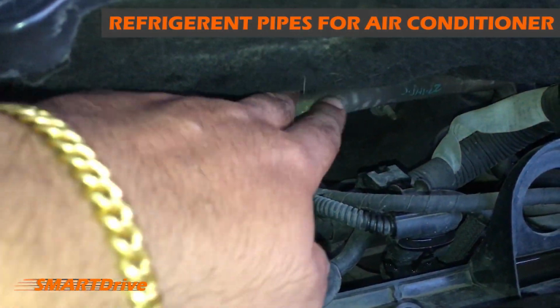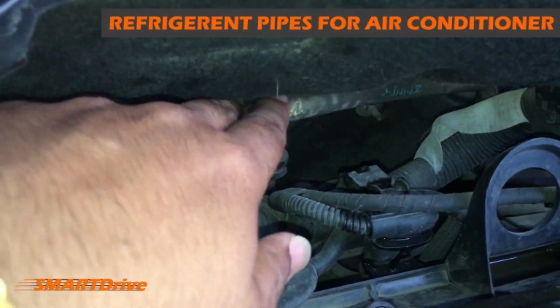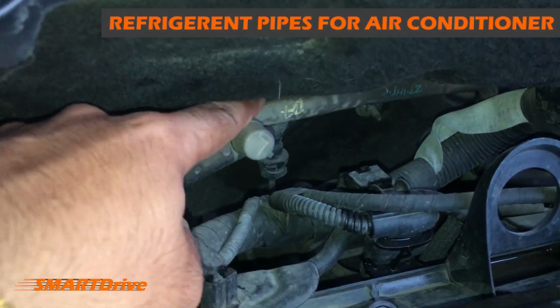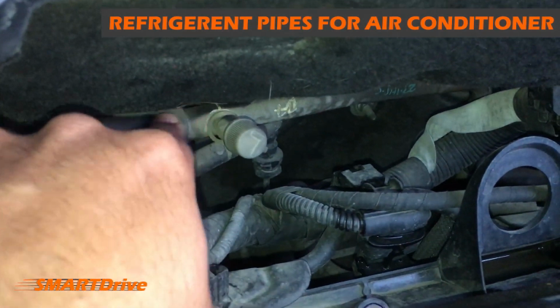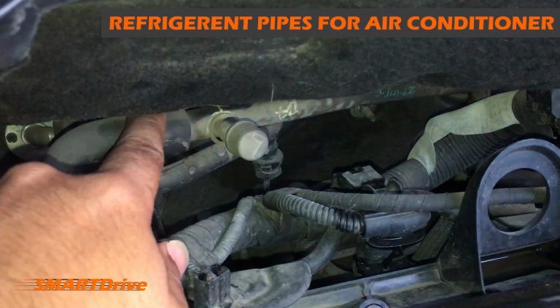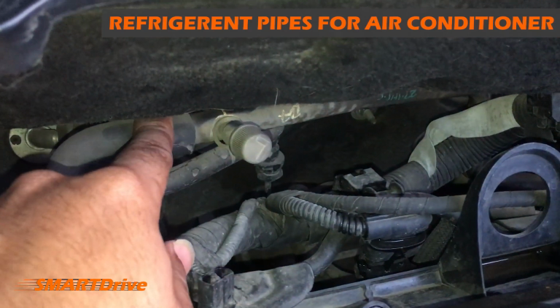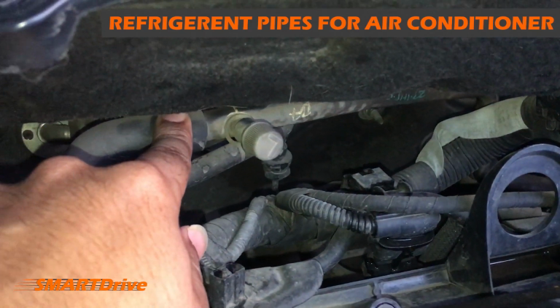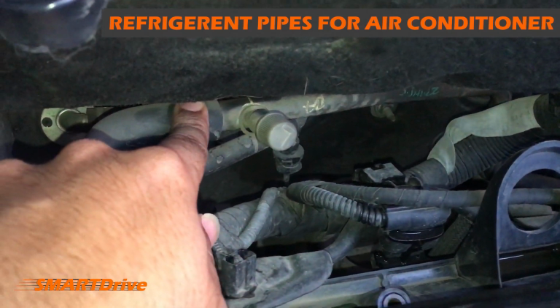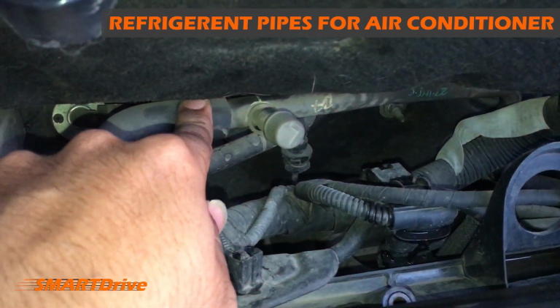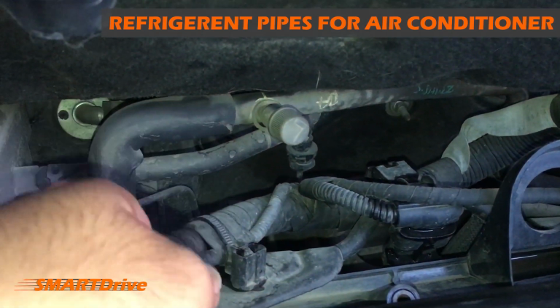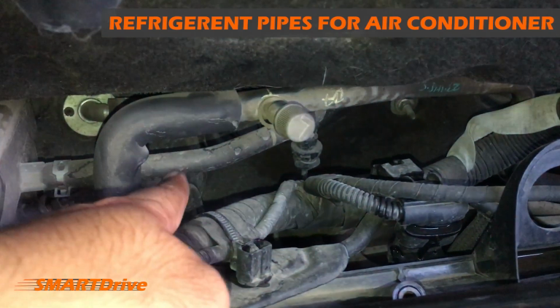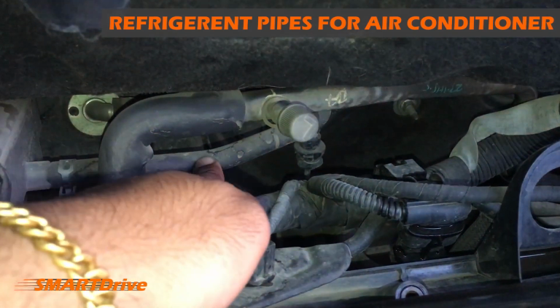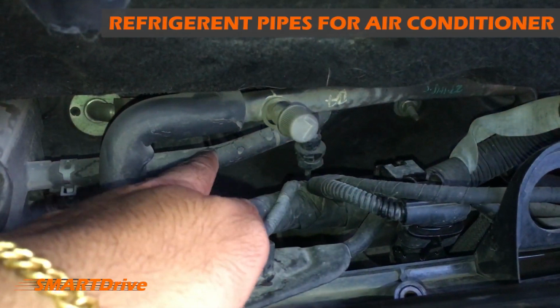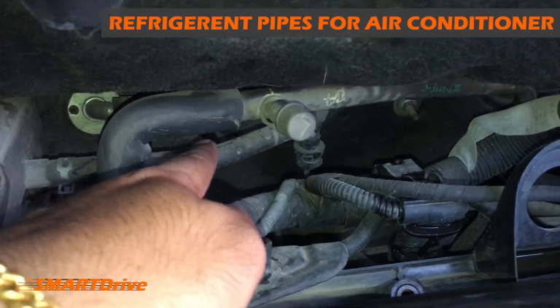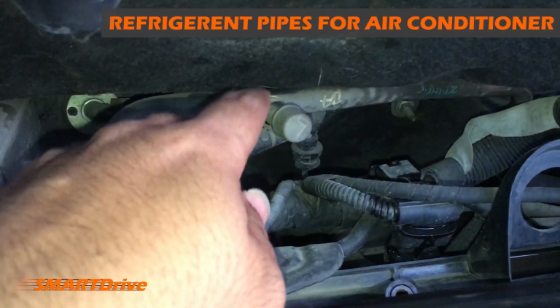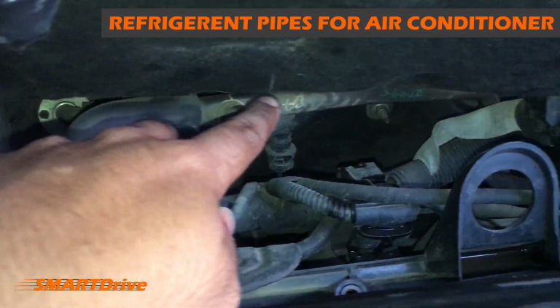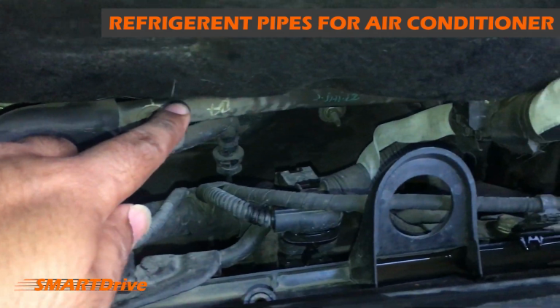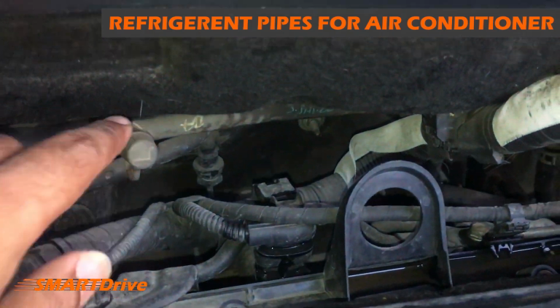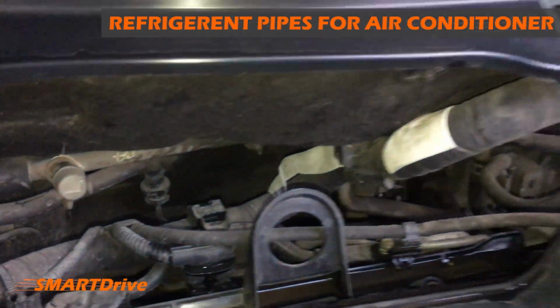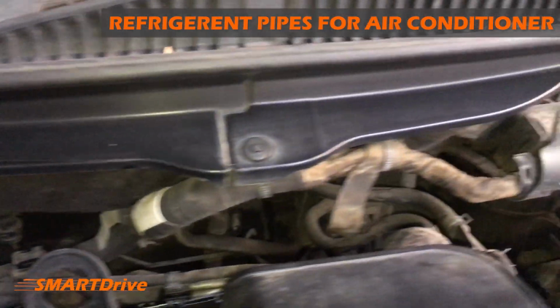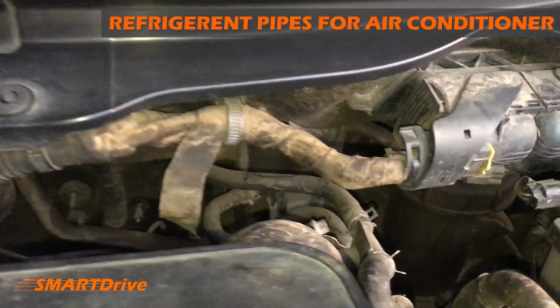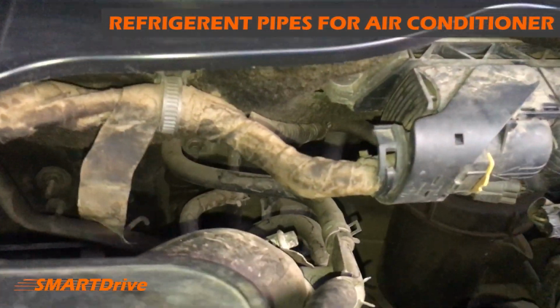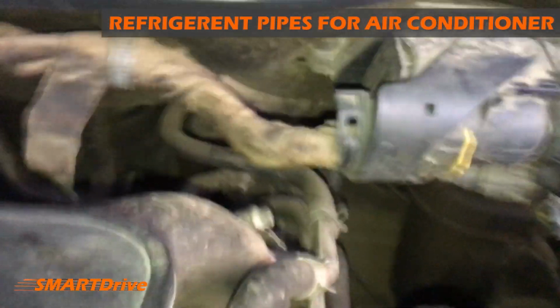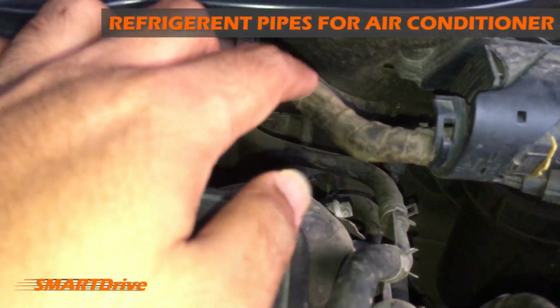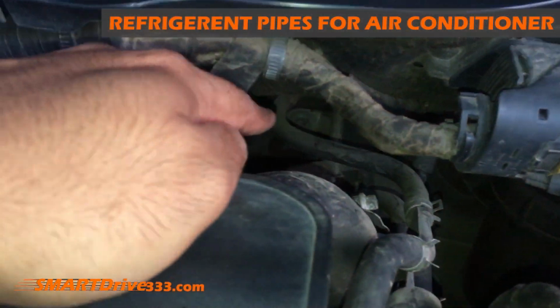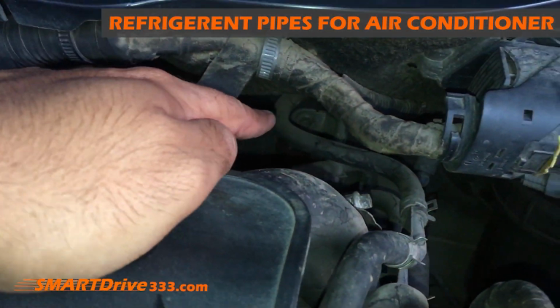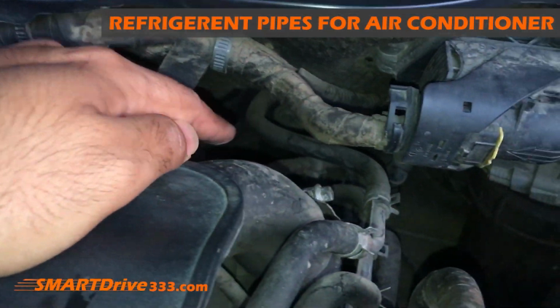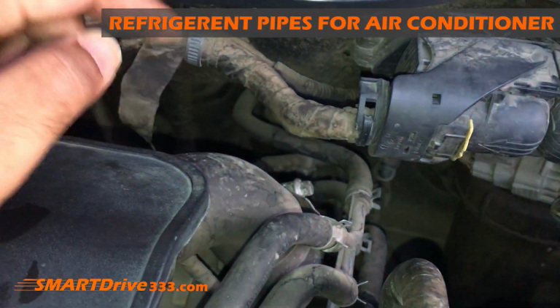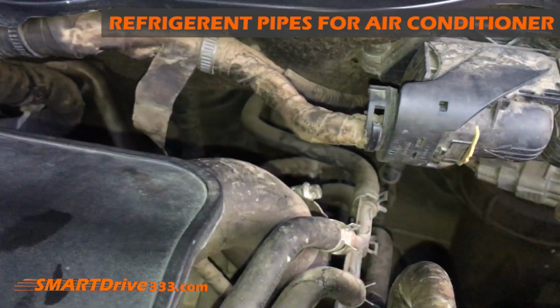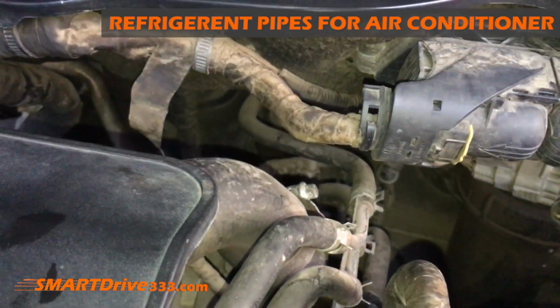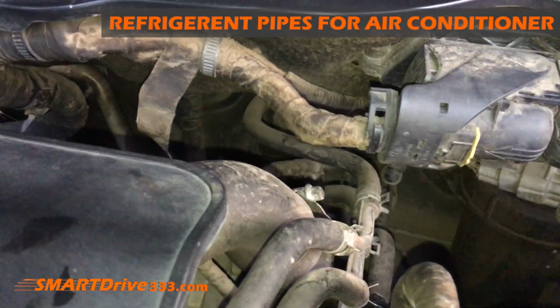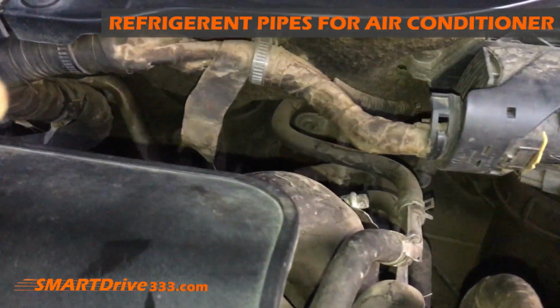Moving forward, we have lots of pipes over here. These pipes are for the air conditioning system — you can see the insulated pipes going into the cabin through this attachment over here.